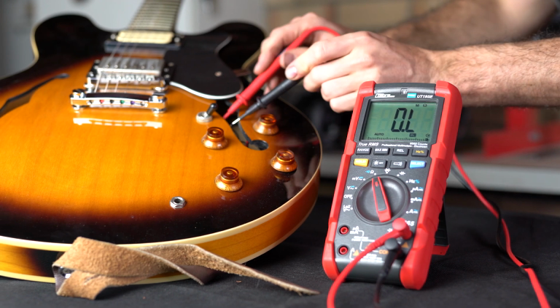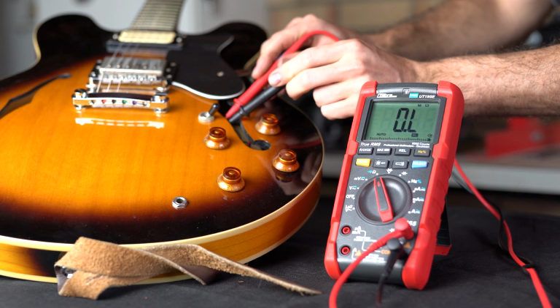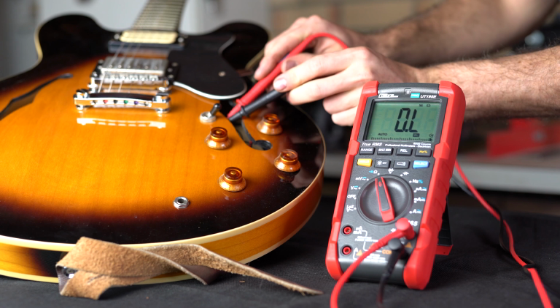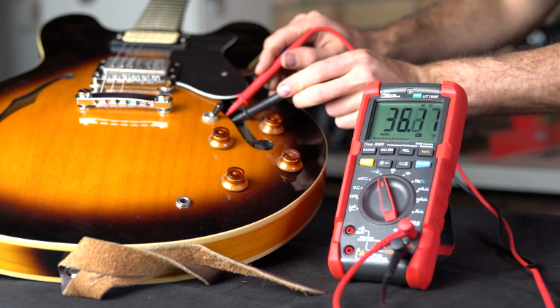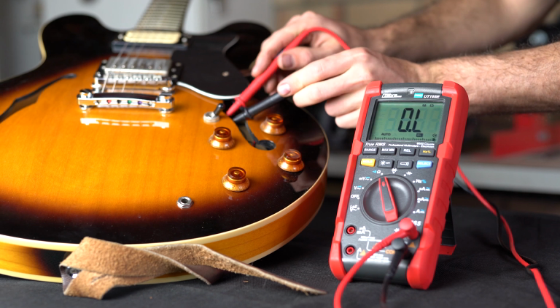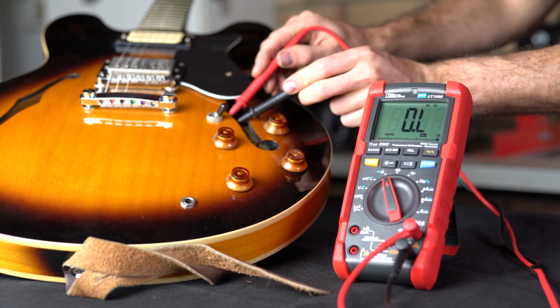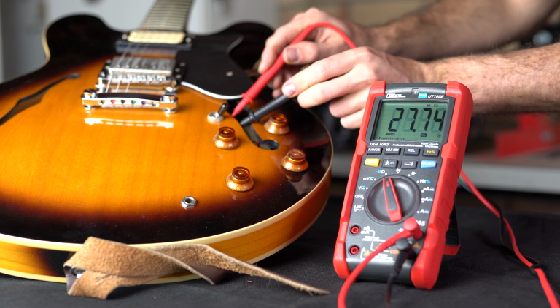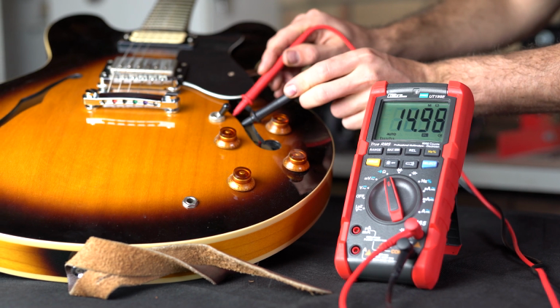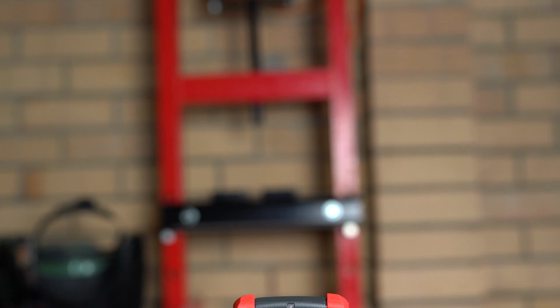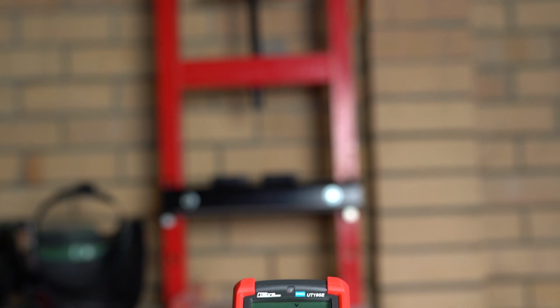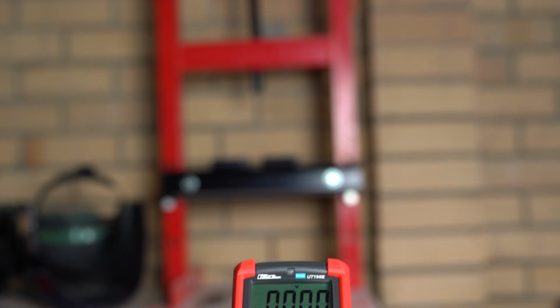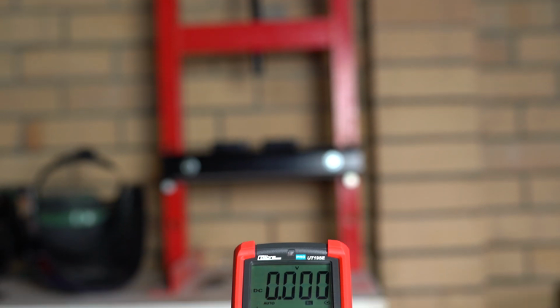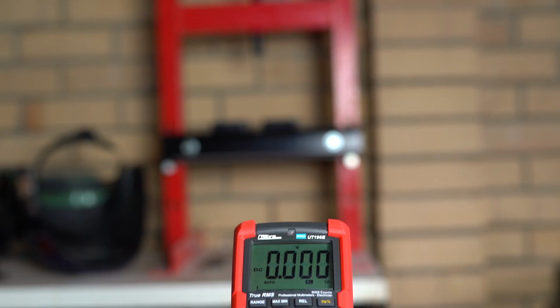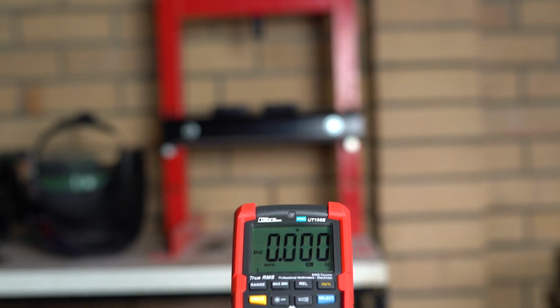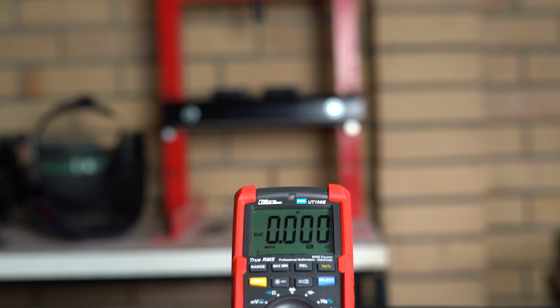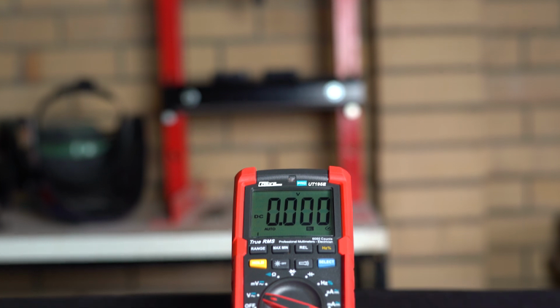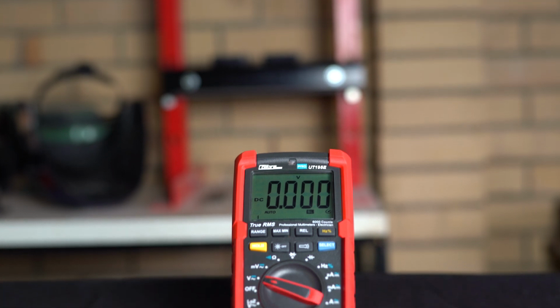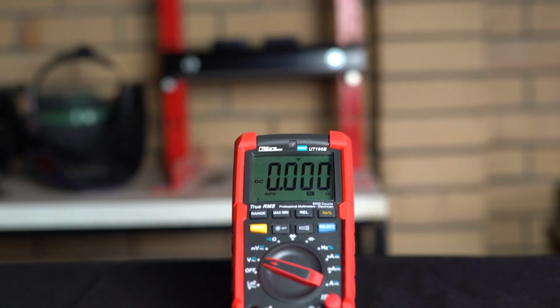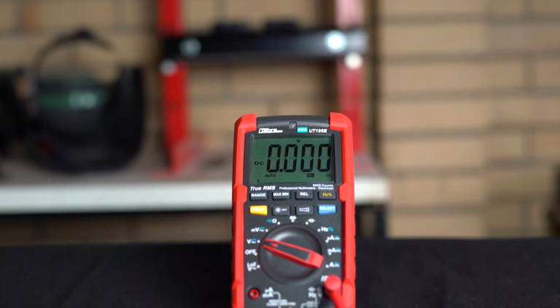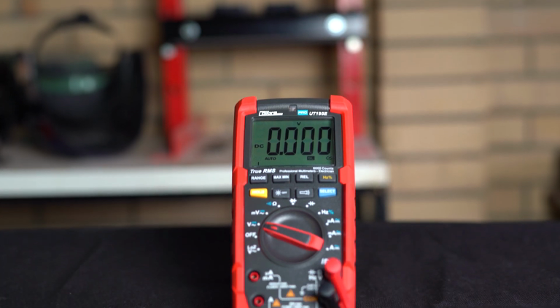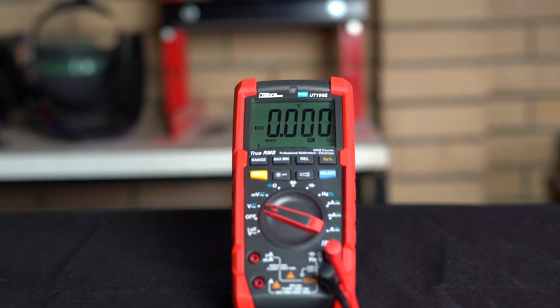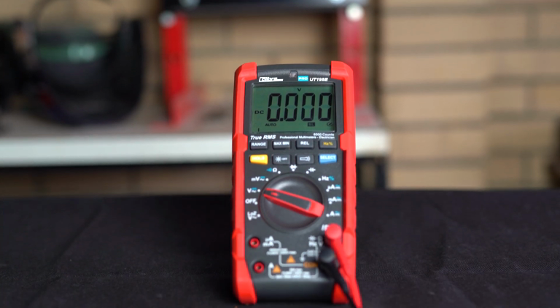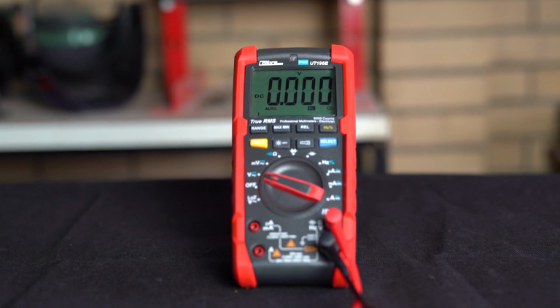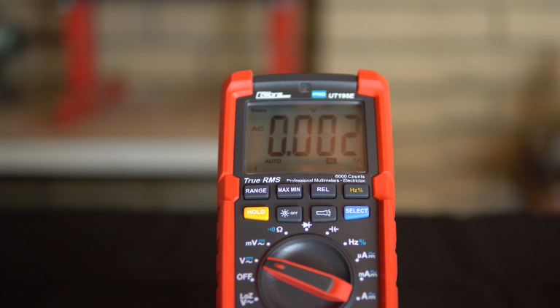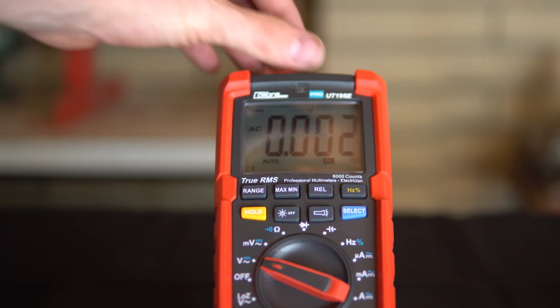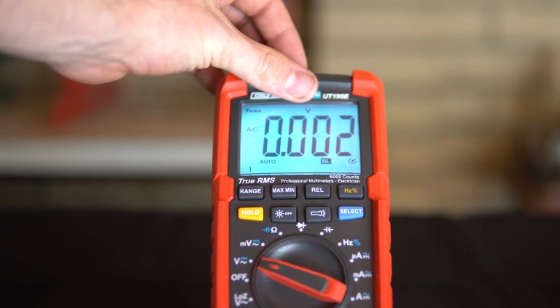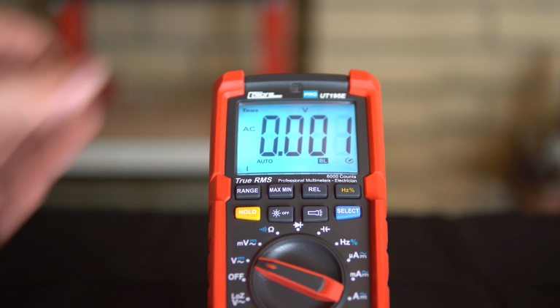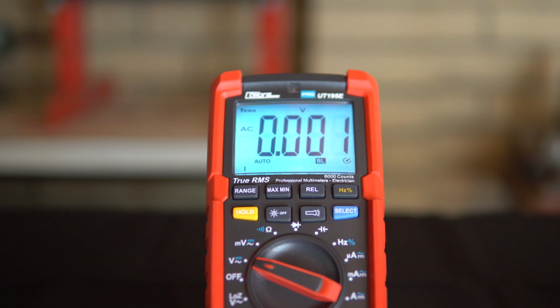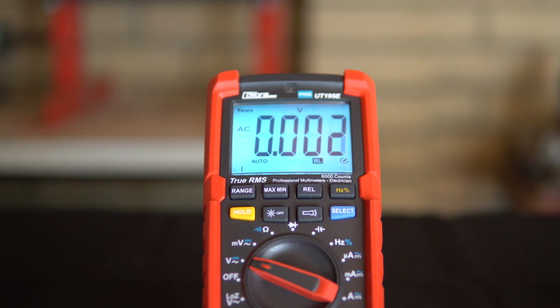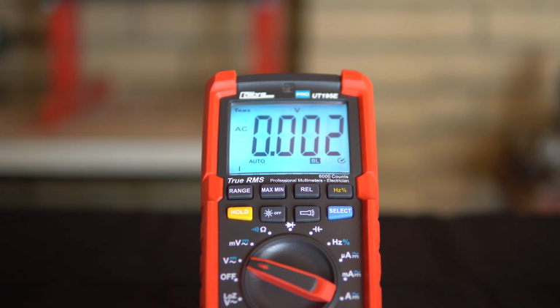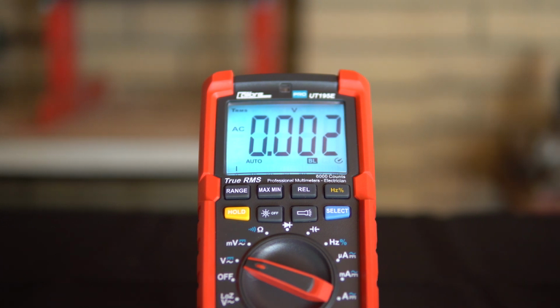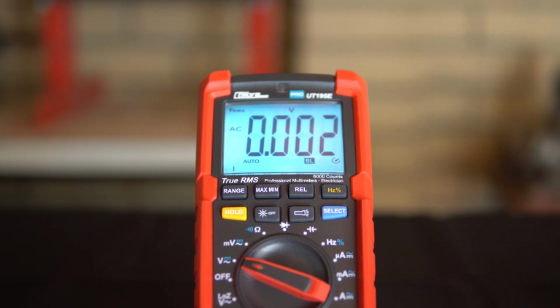To help you keep track of what you're measuring, the multimeter features a large 6000 count LCD screen with an auto backlight controlled by a precise light sensor.